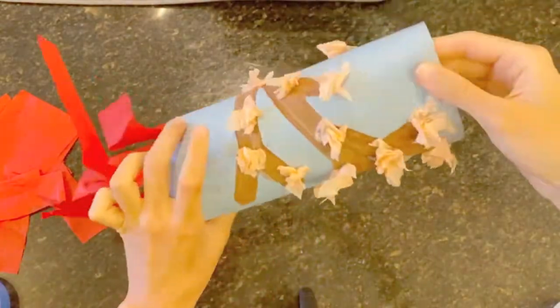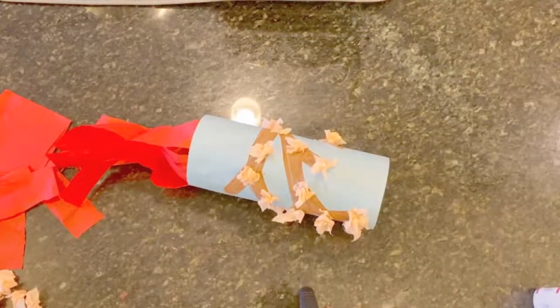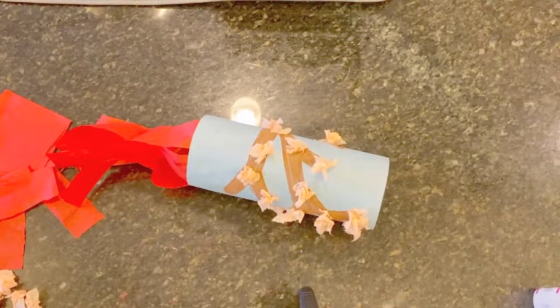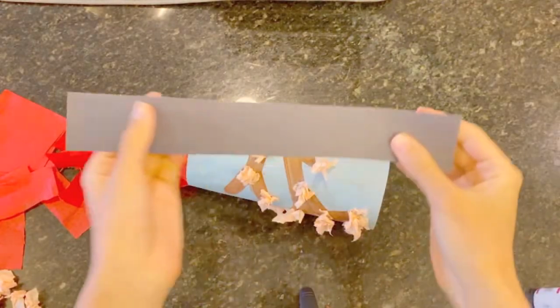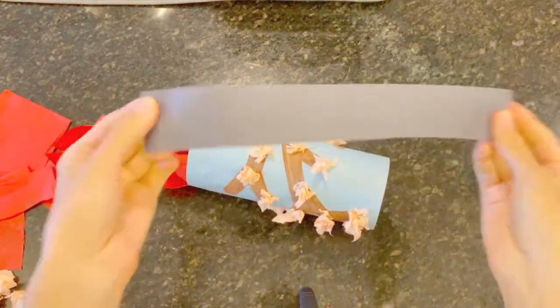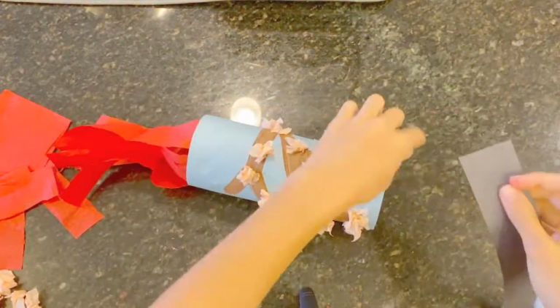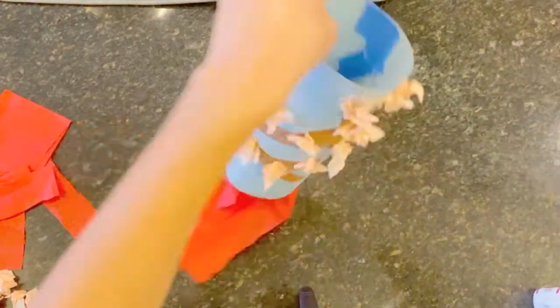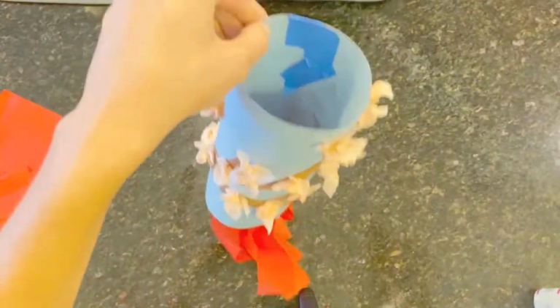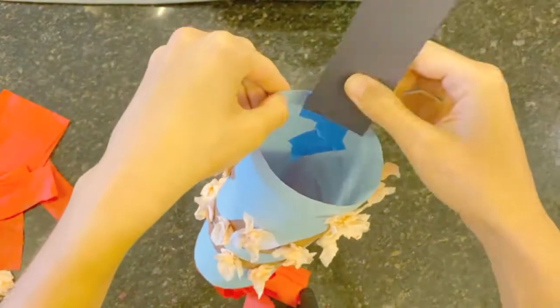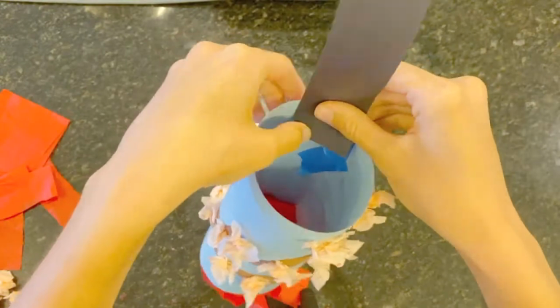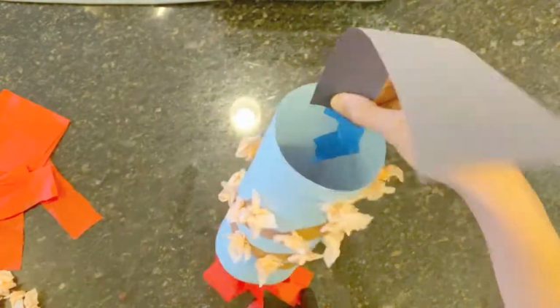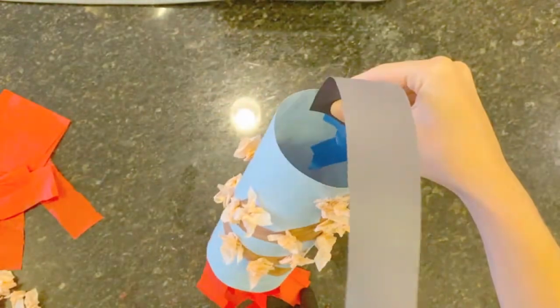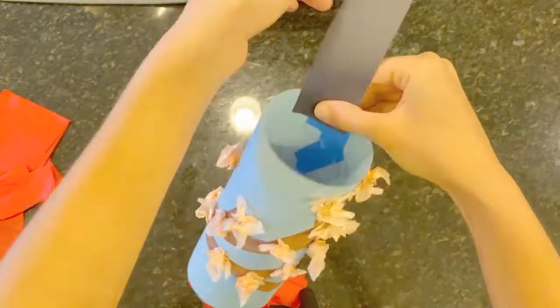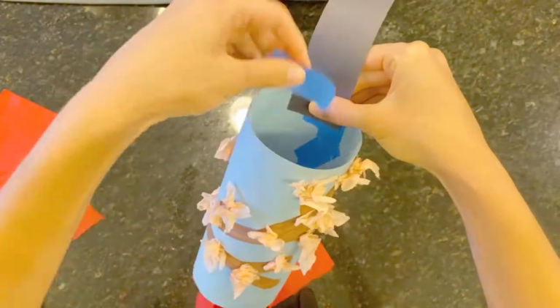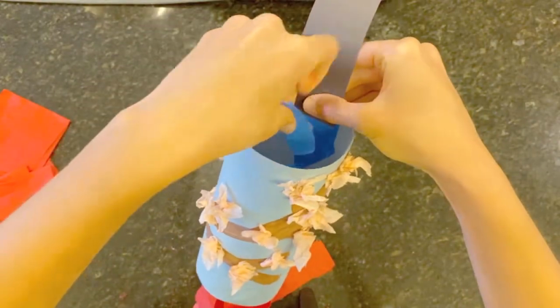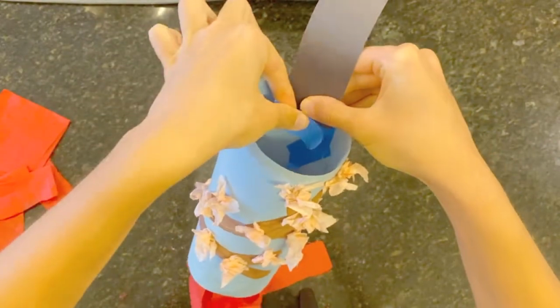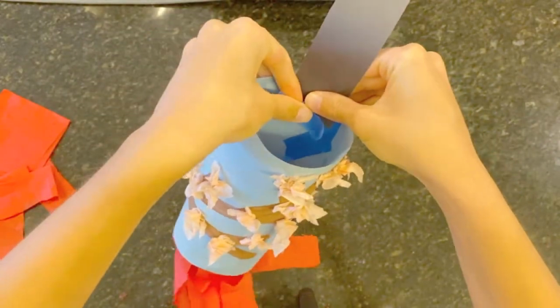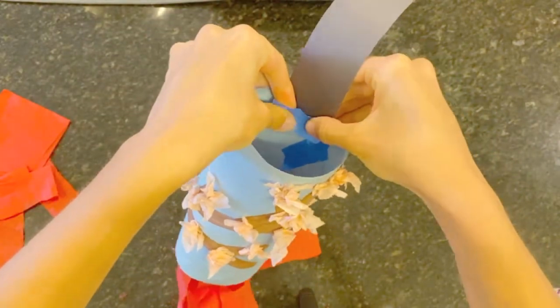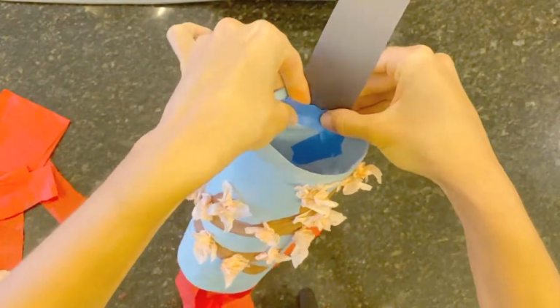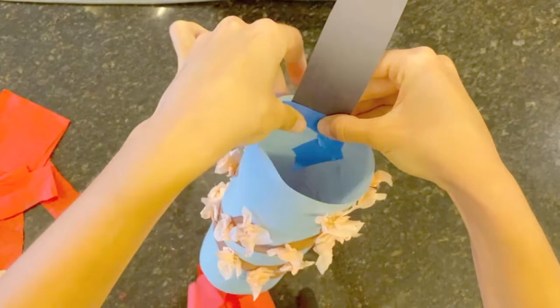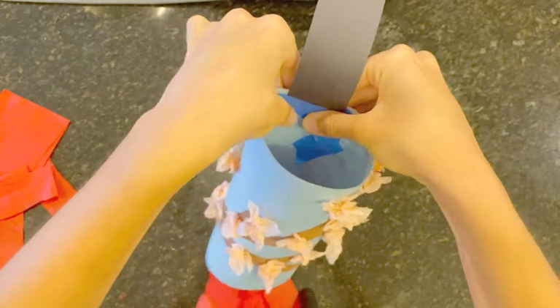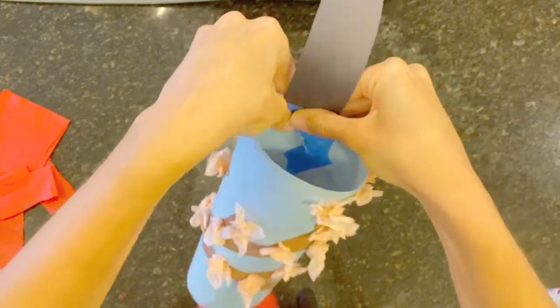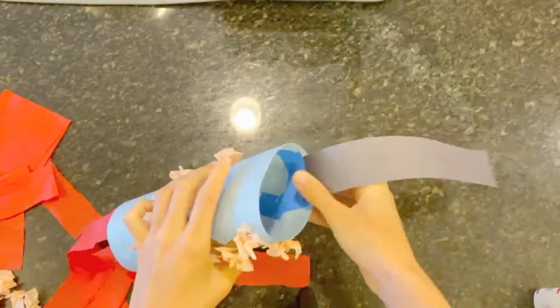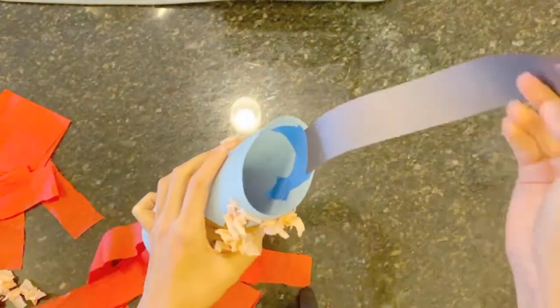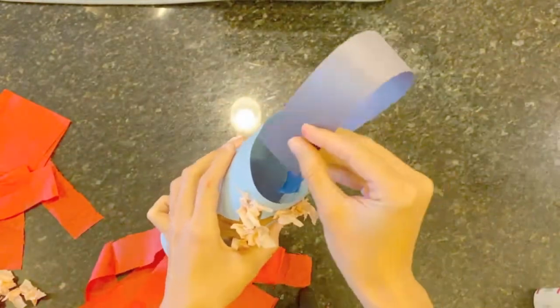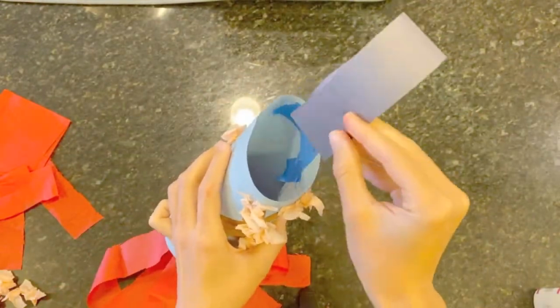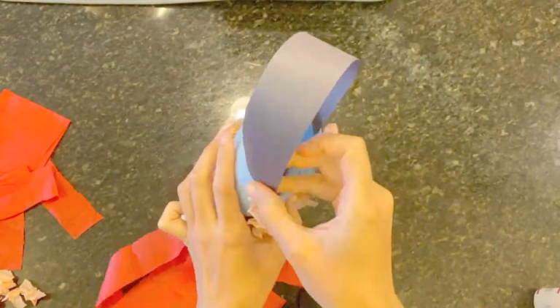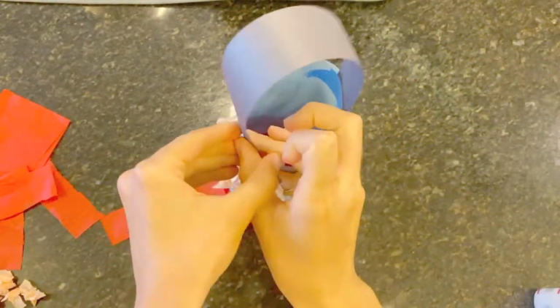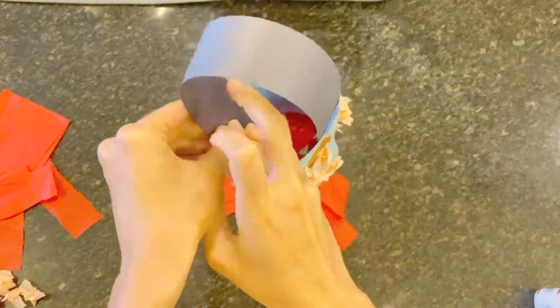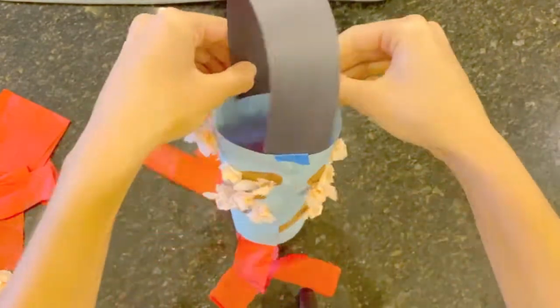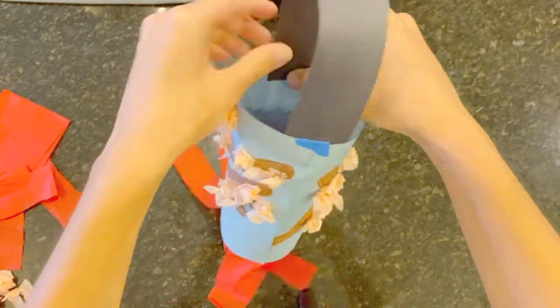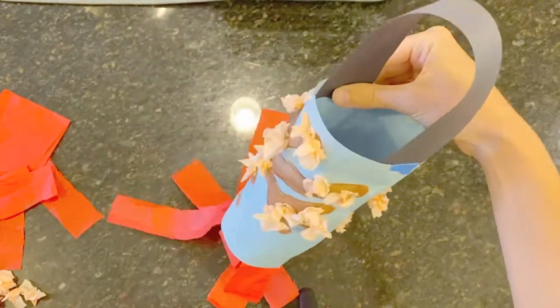Last step, friends. Cut a strip of construction paper for the handle. Now I'm going to tape each end of the paper inside opposite sides of the tube. Glue or a stapler works just as well as tape for this step.